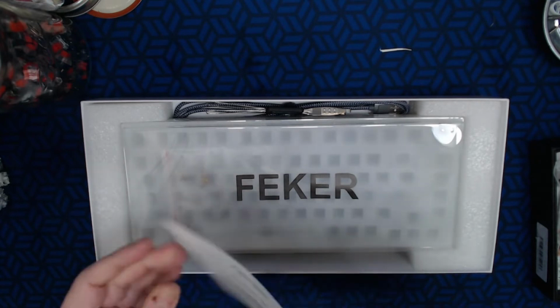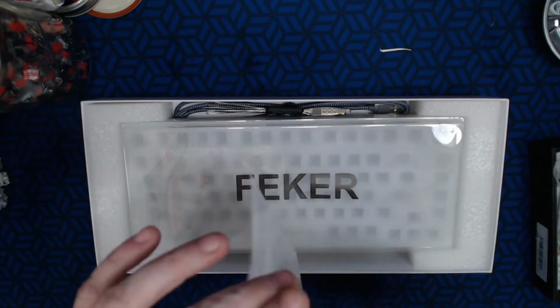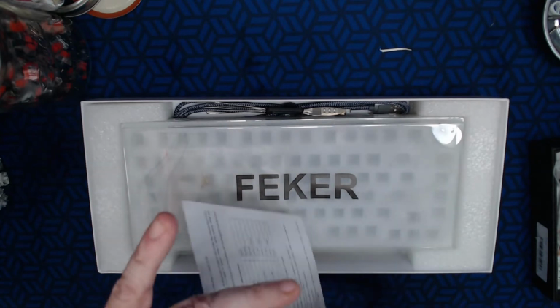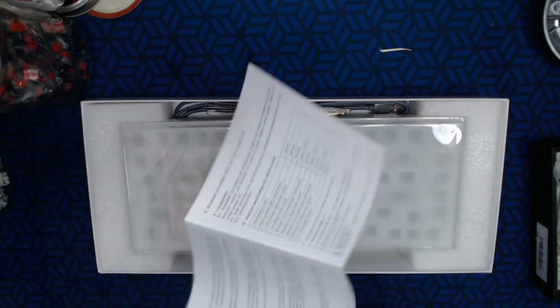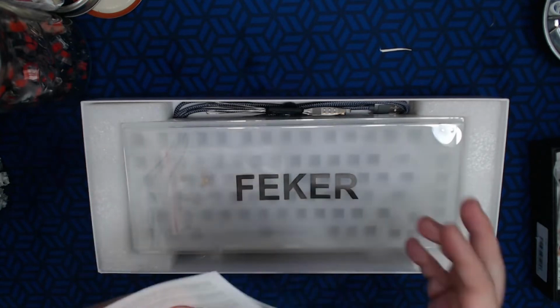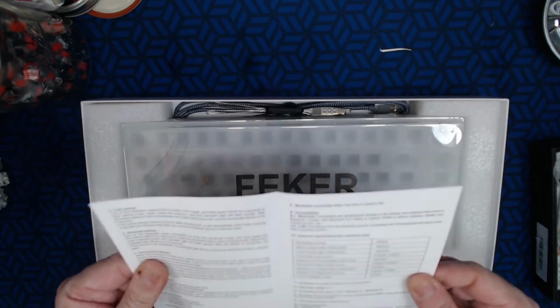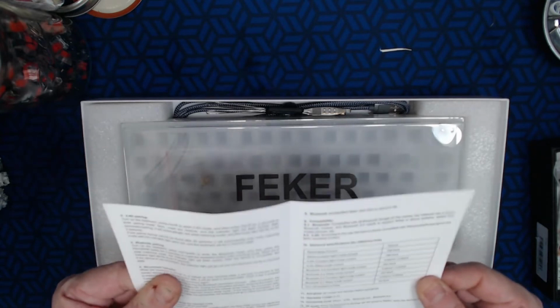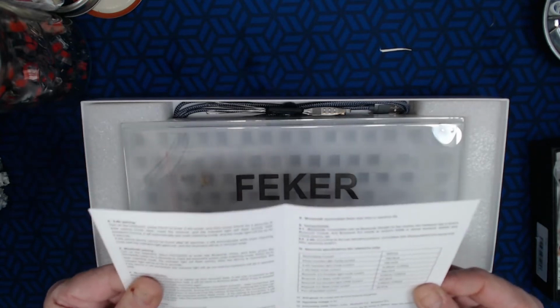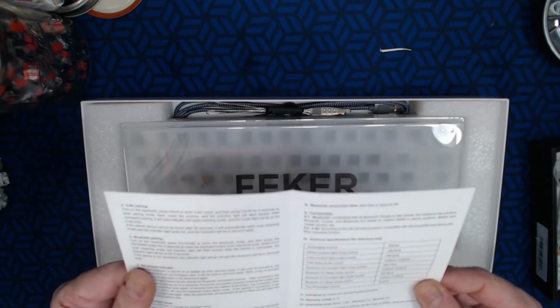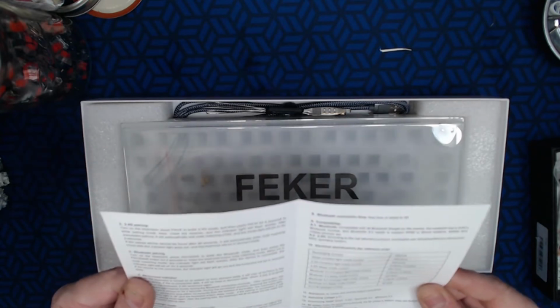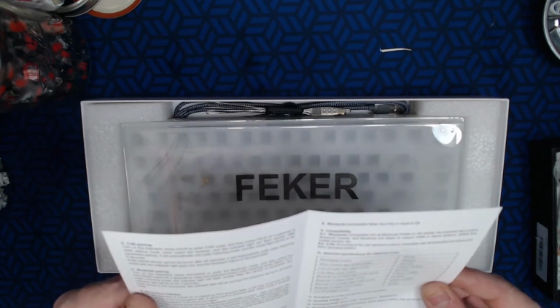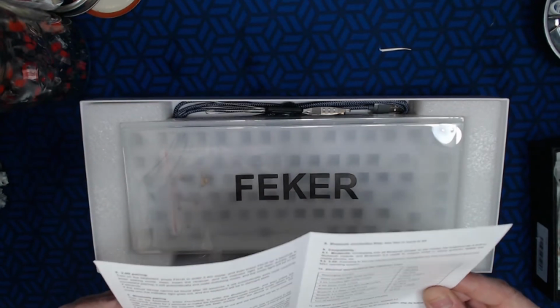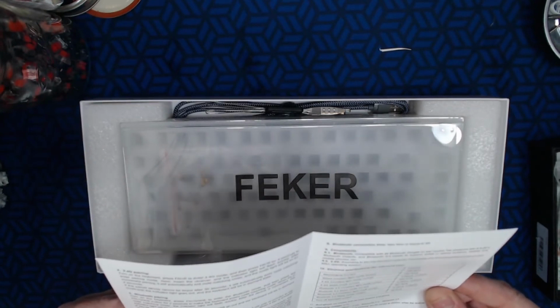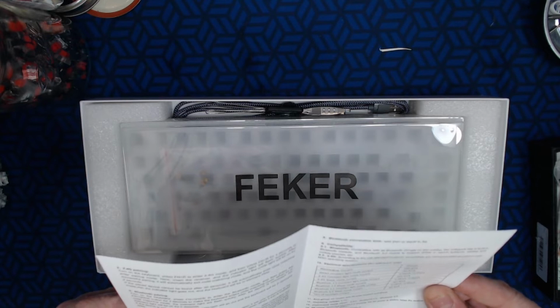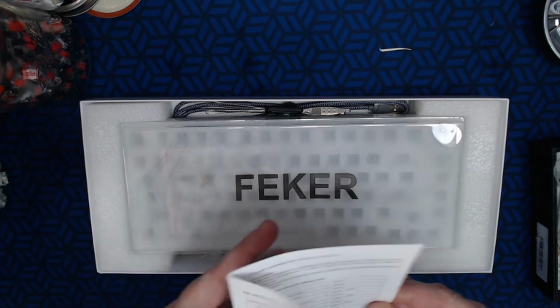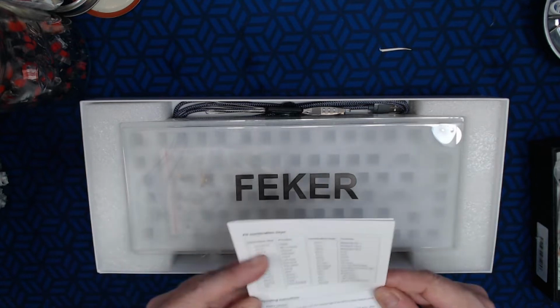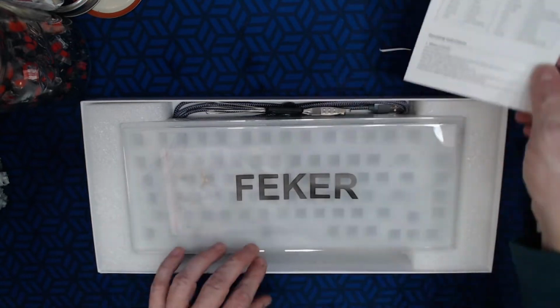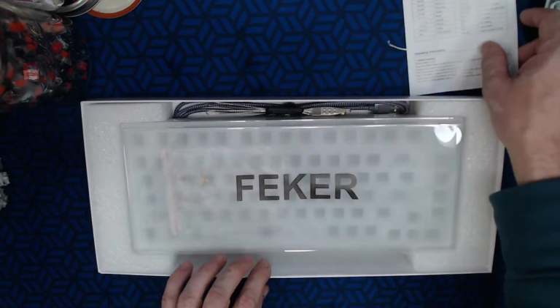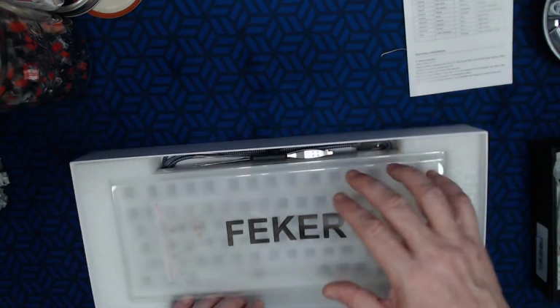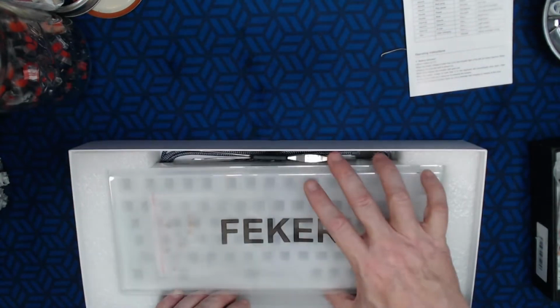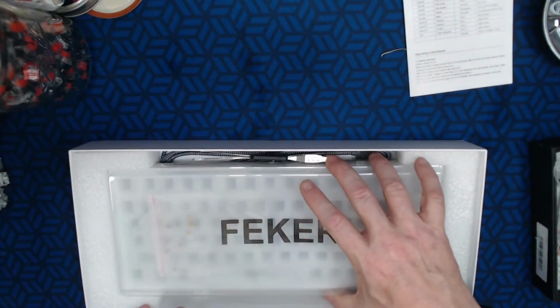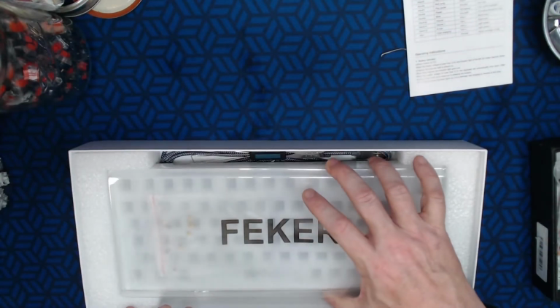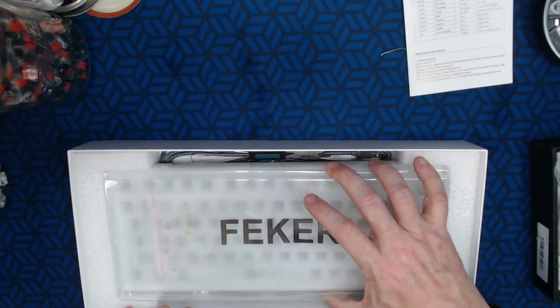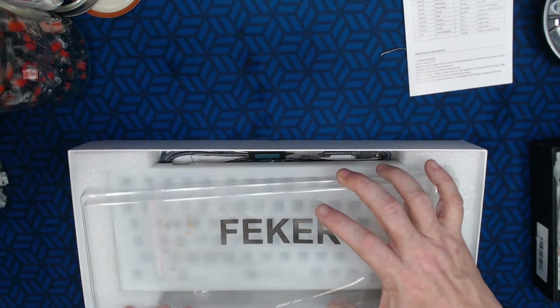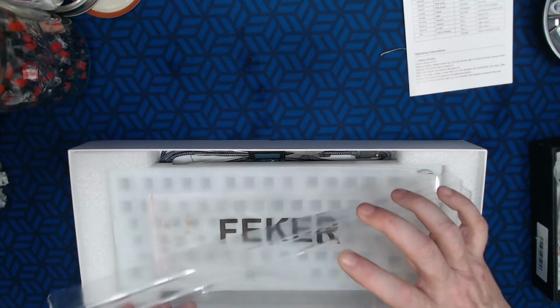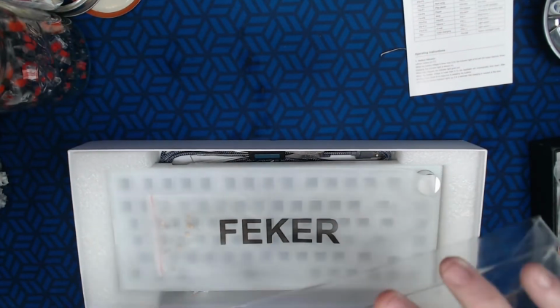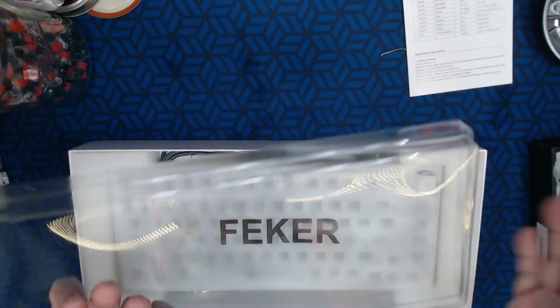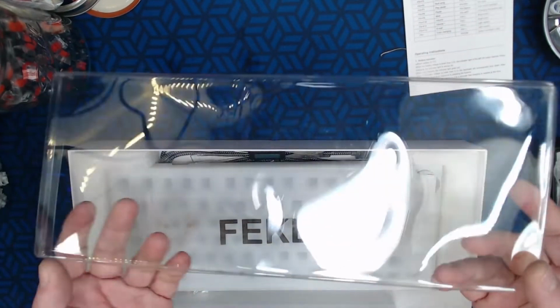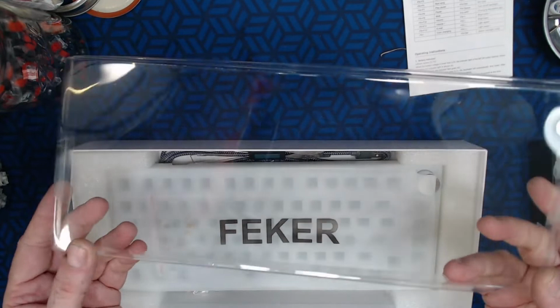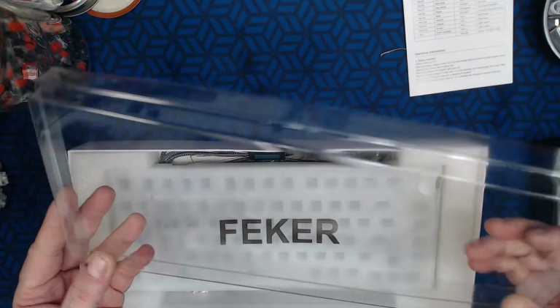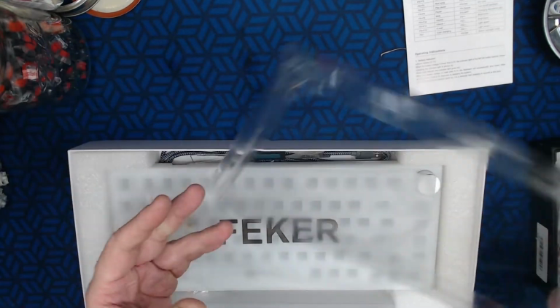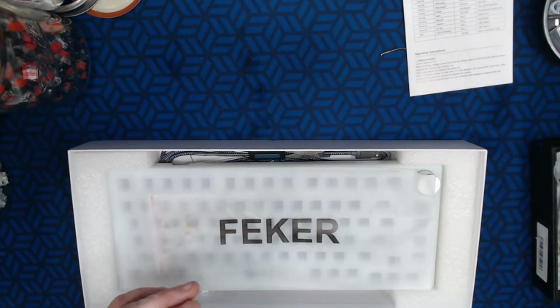The quick start guide is just a card like most boards carry nowadays — it's actually not even a card, just a folded piece of paper. We'll look at that later, and then we've got a nice cover. I do like when they include these plastic covers.